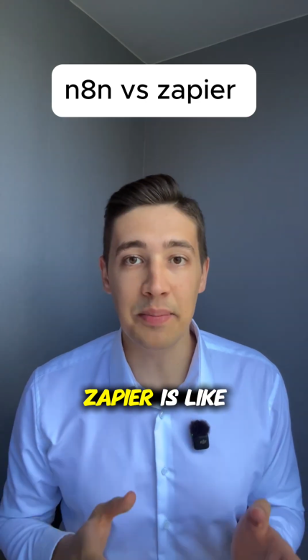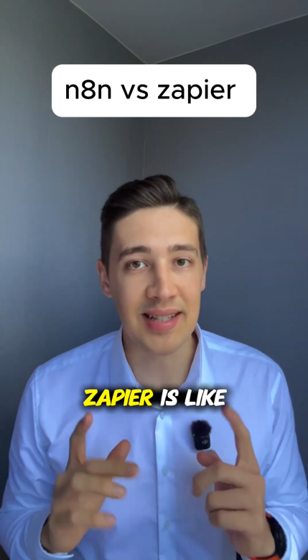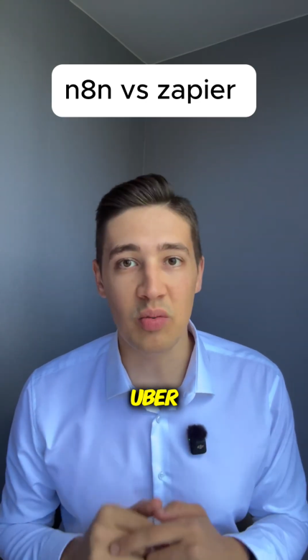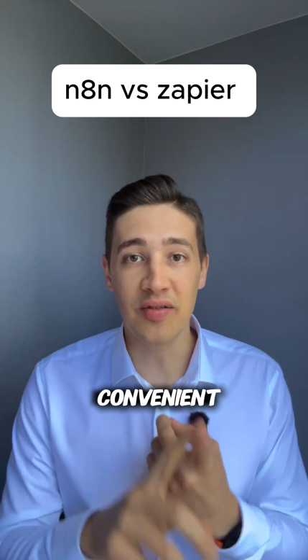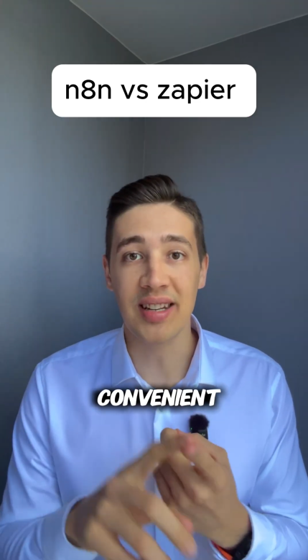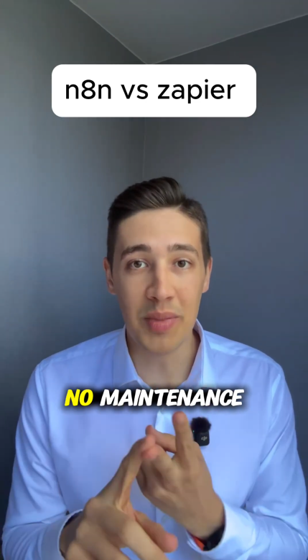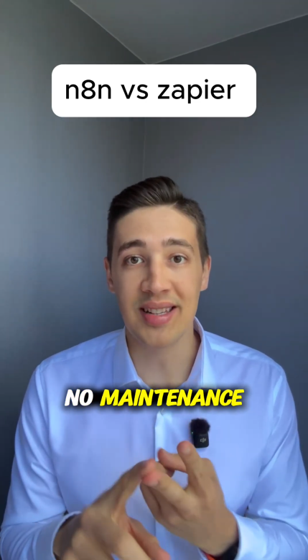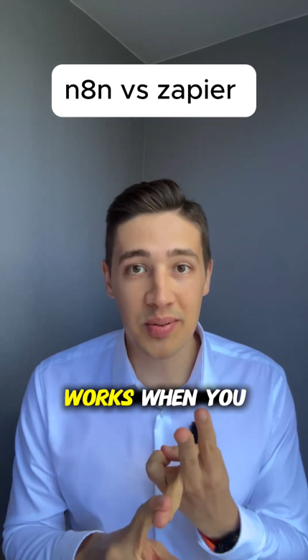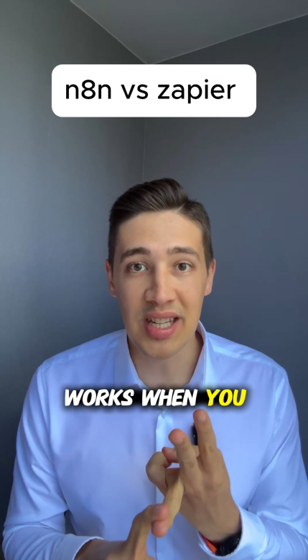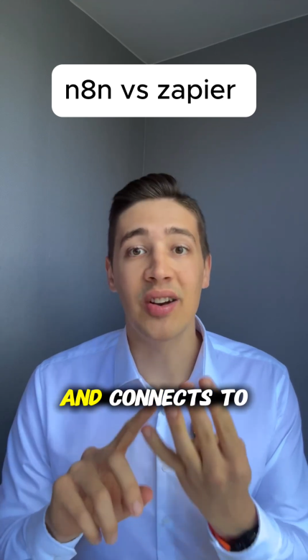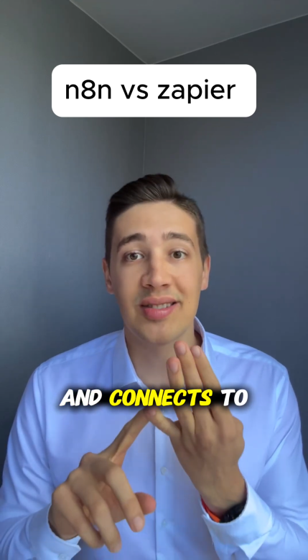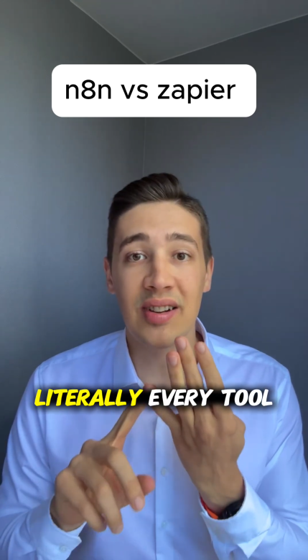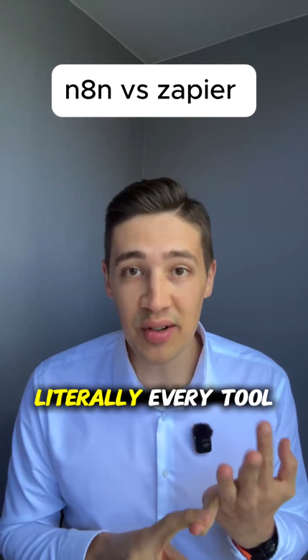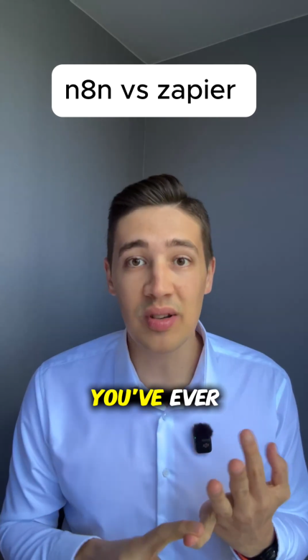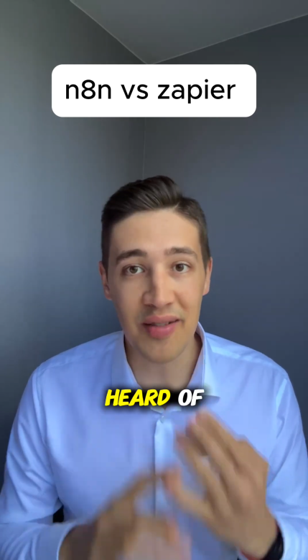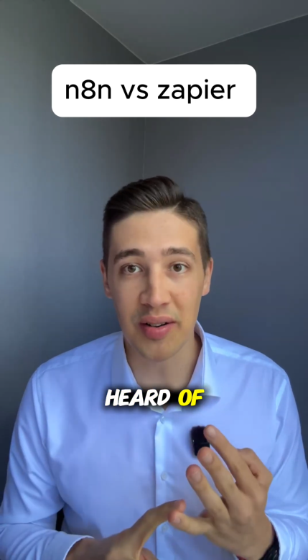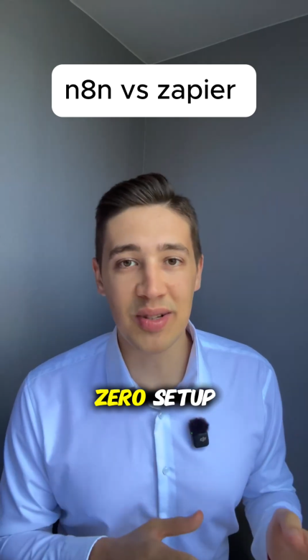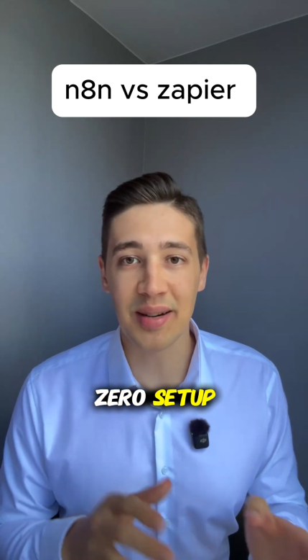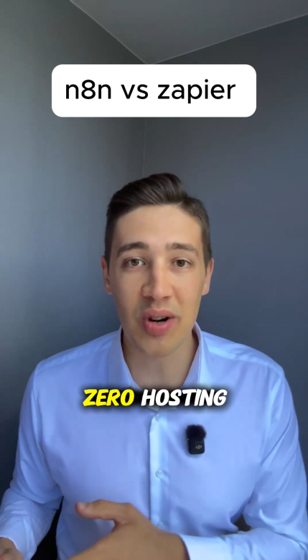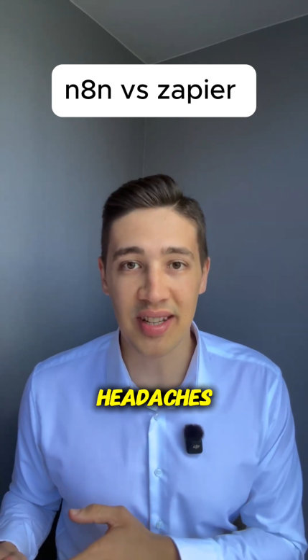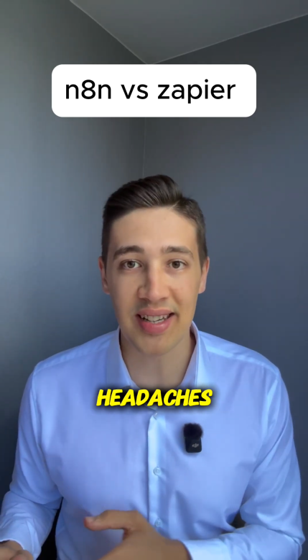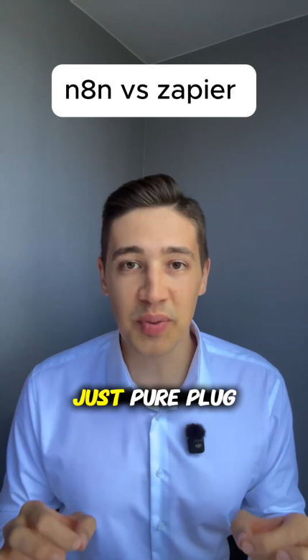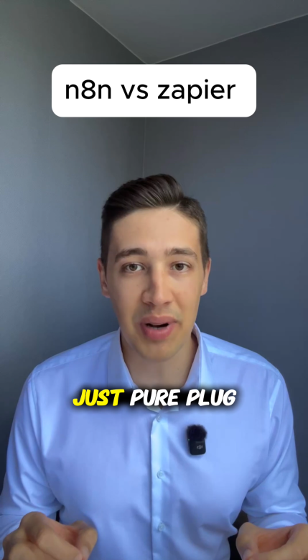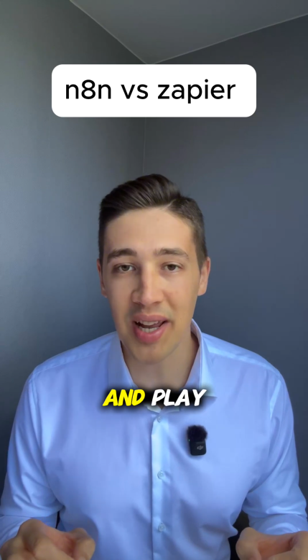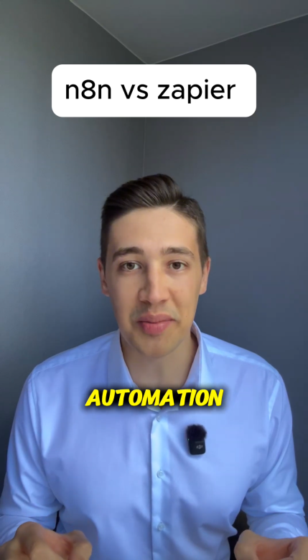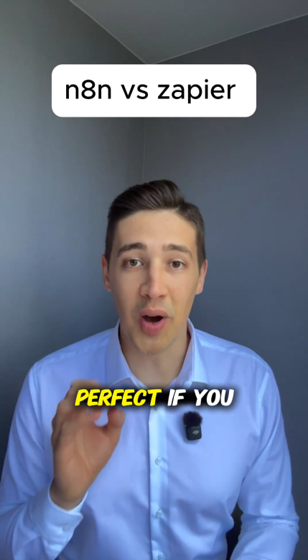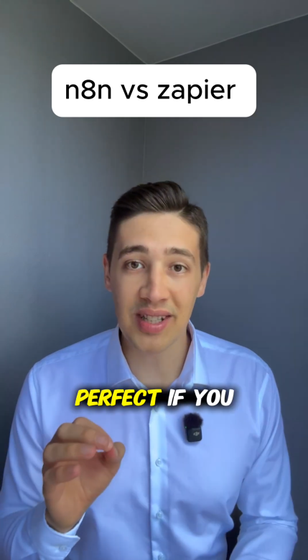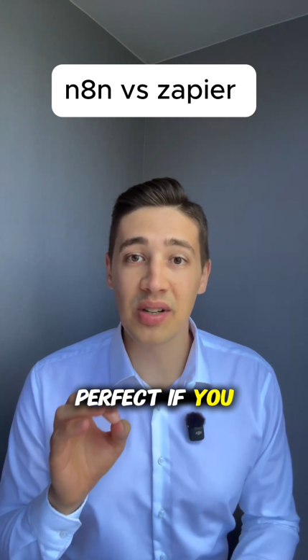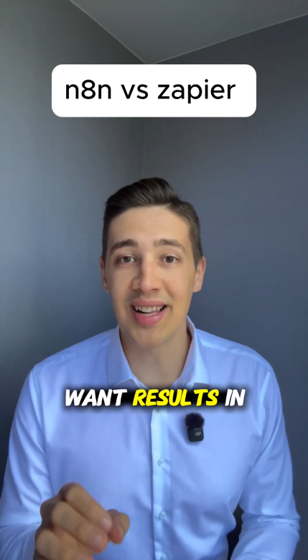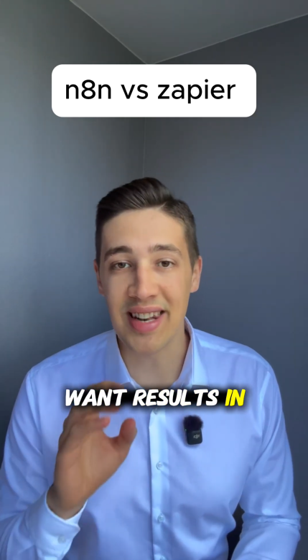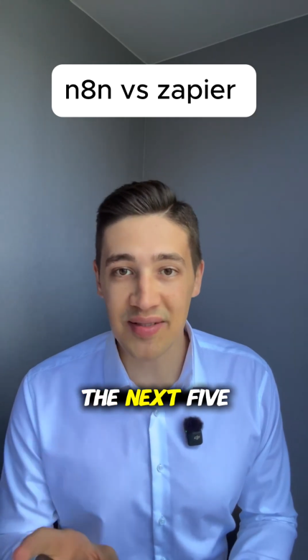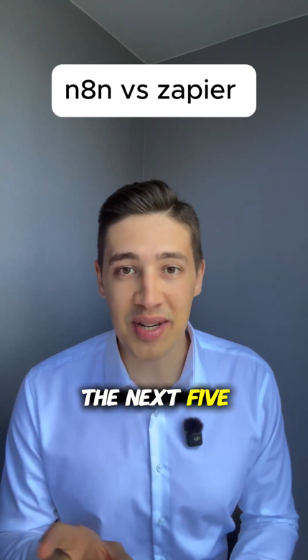Zapier is like Uber. Convenient, no maintenance, works when you need it and connects to literally every tool you've ever heard of. Zero setup, zero hosting headaches, just pure plug and play automation. Perfect if you want results in the next five minutes.